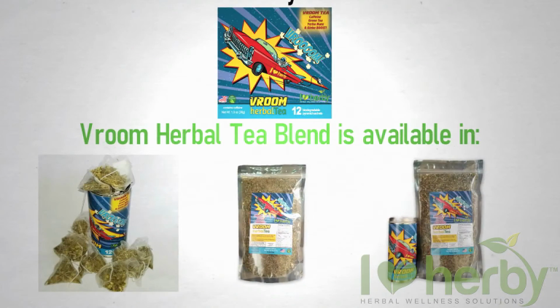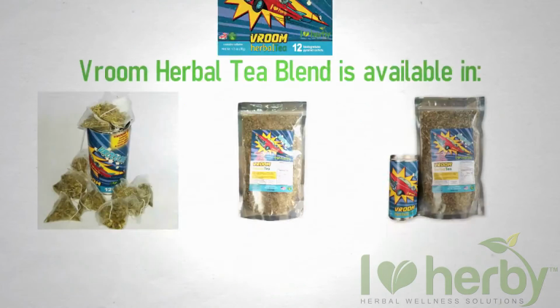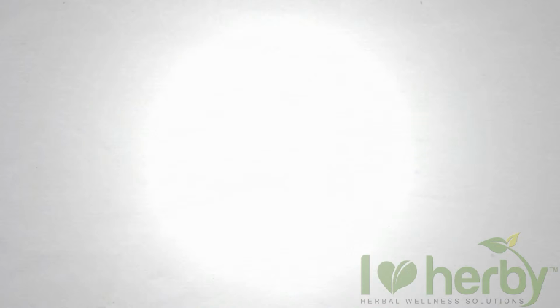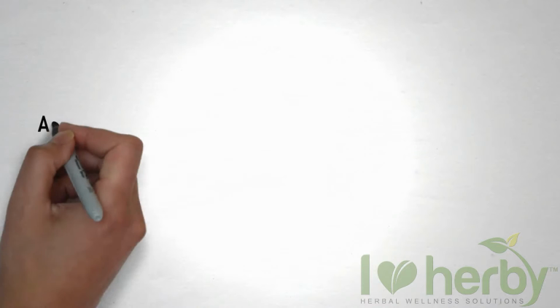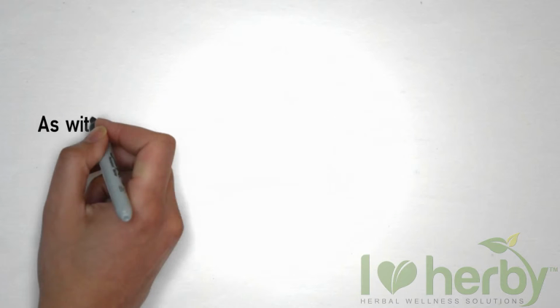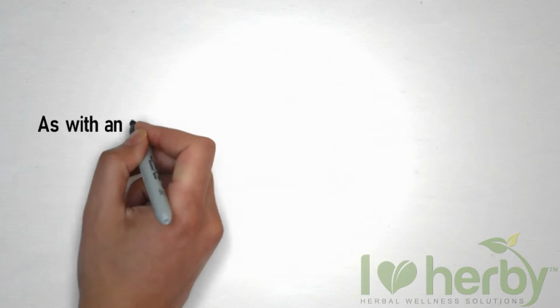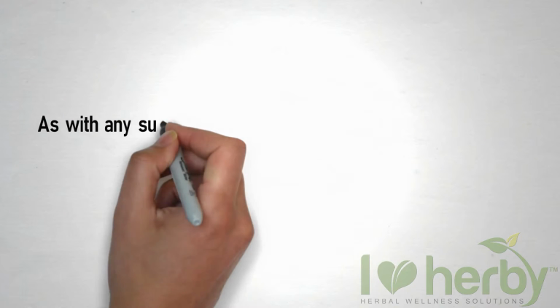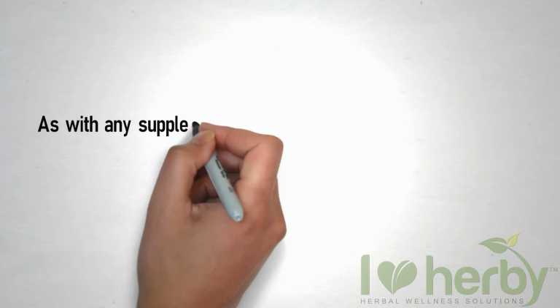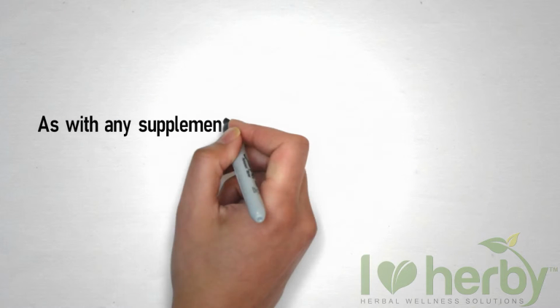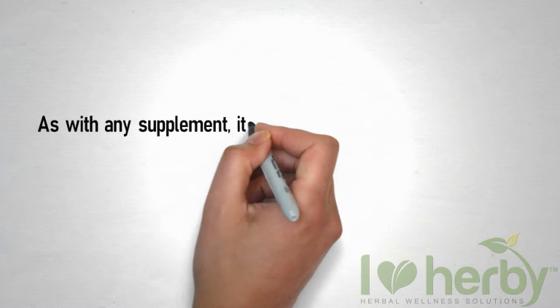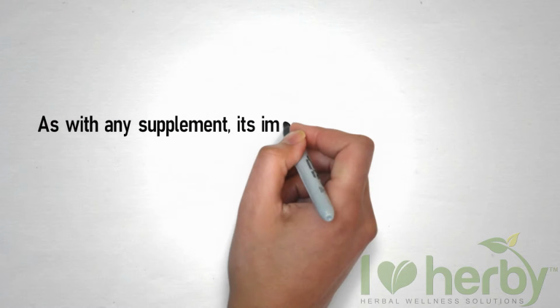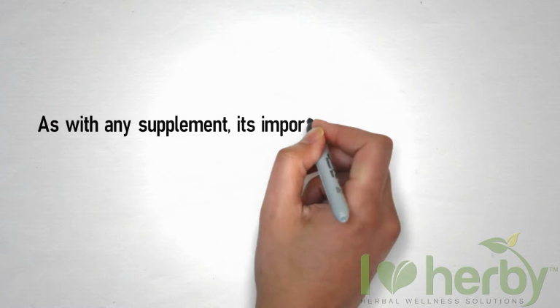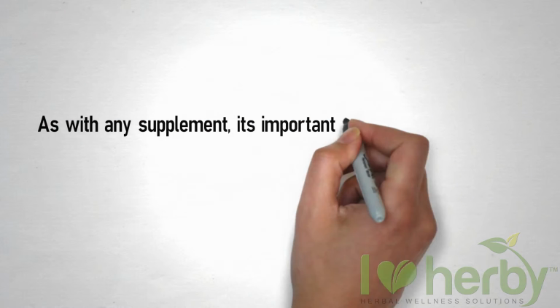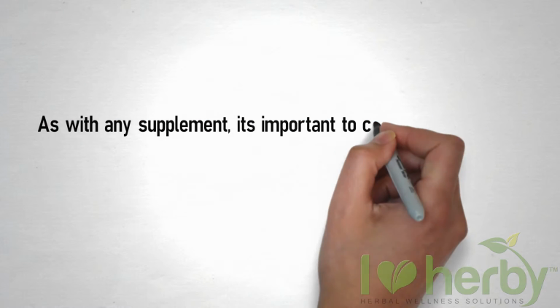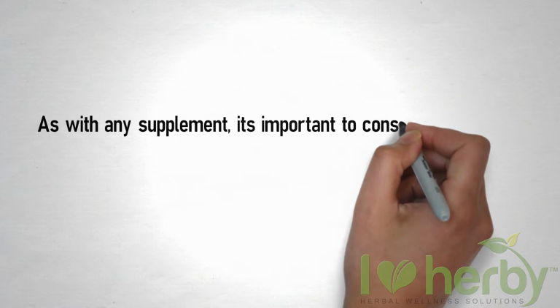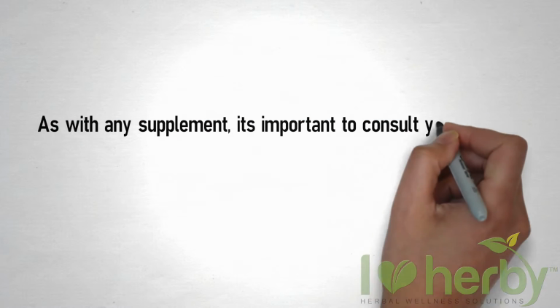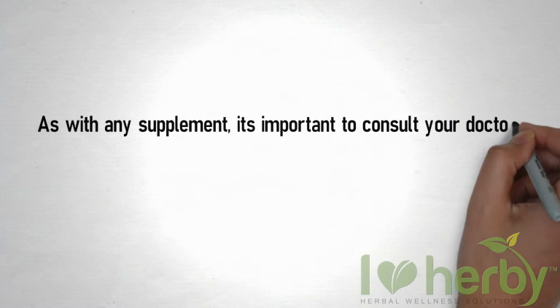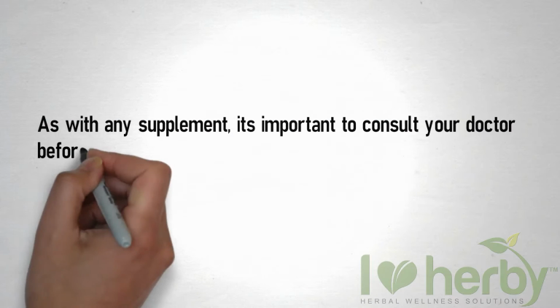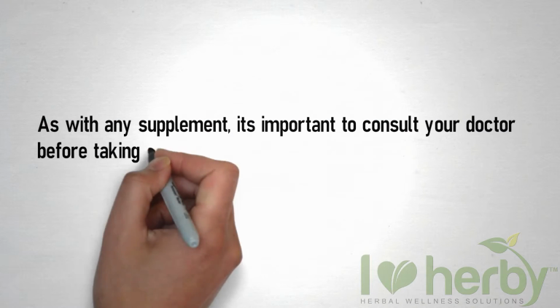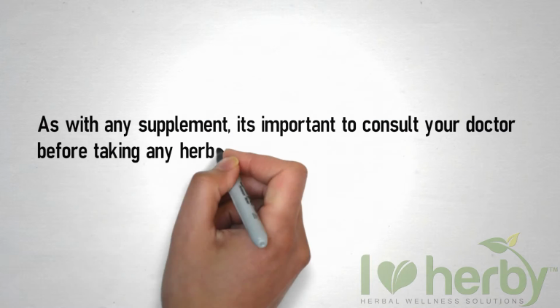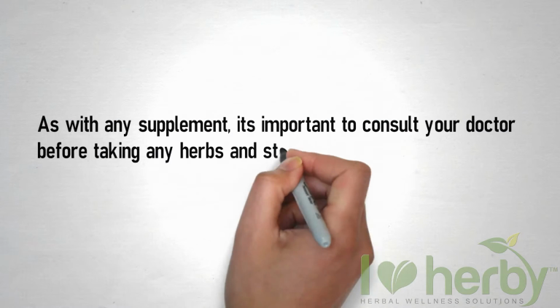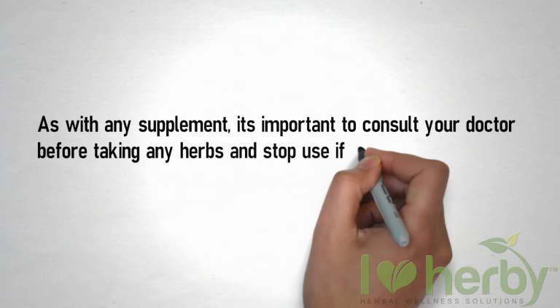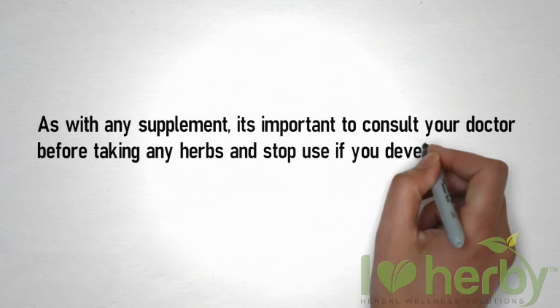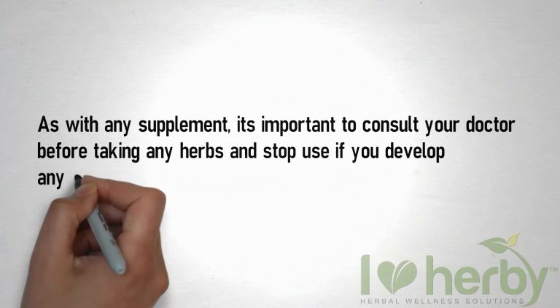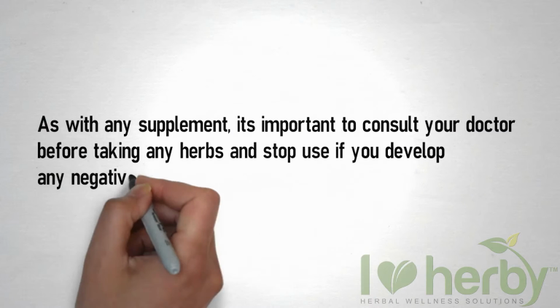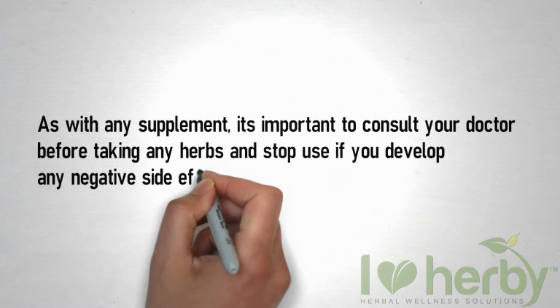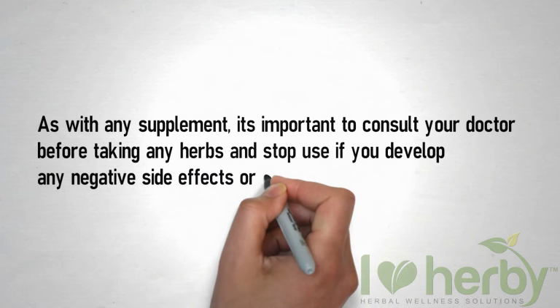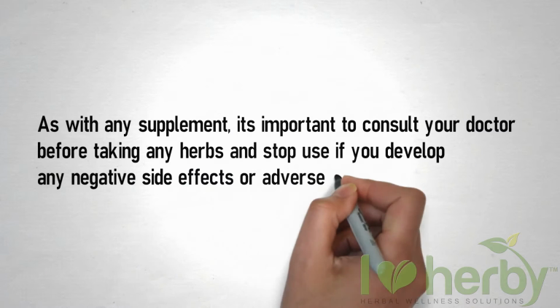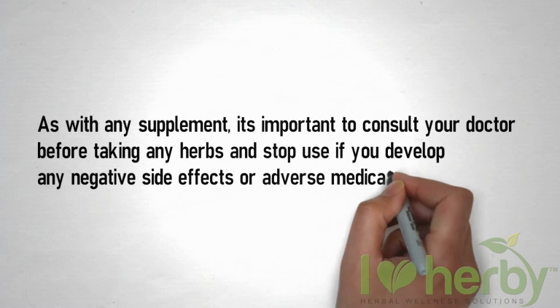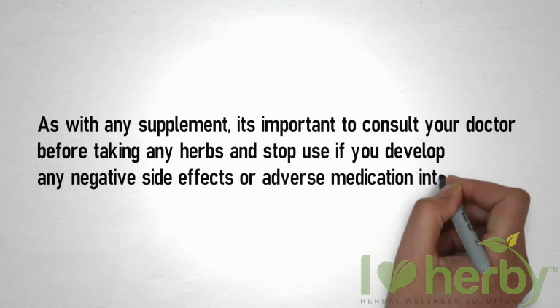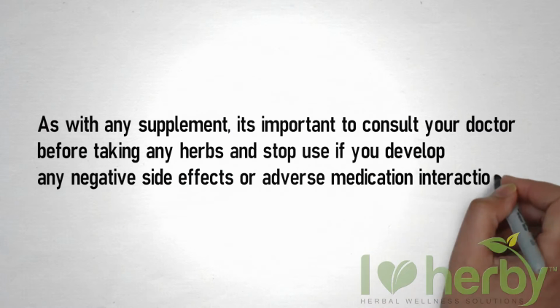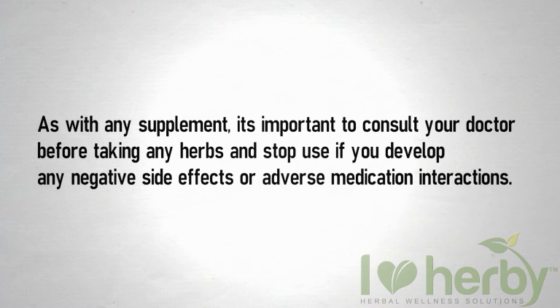As with any supplement, it's important to consult your doctor before taking any herbs, and stop using if you develop any negative side effects or adverse medication interactions.